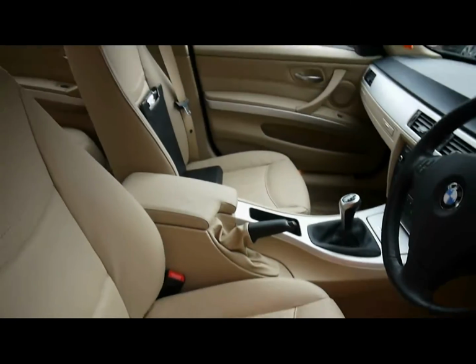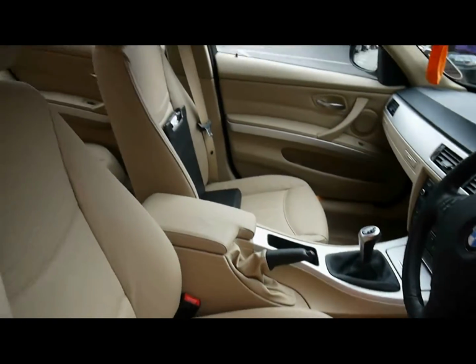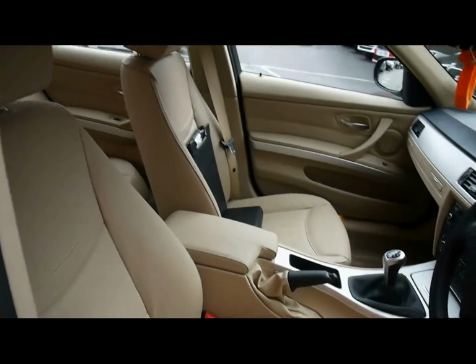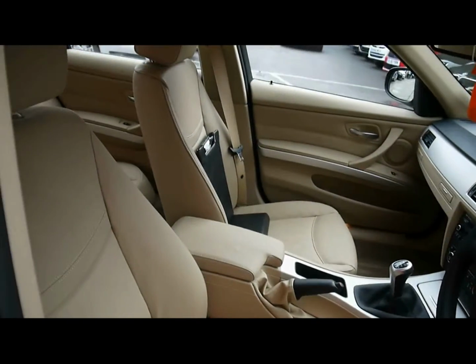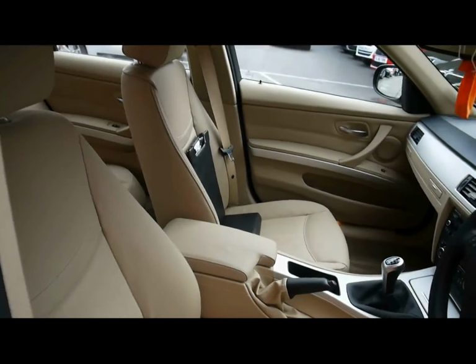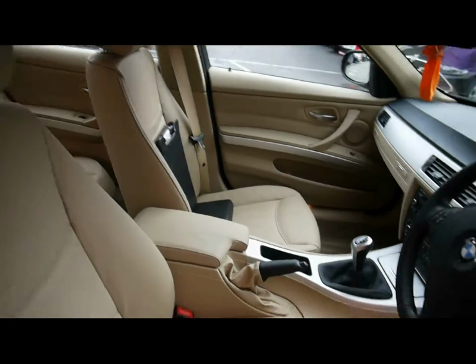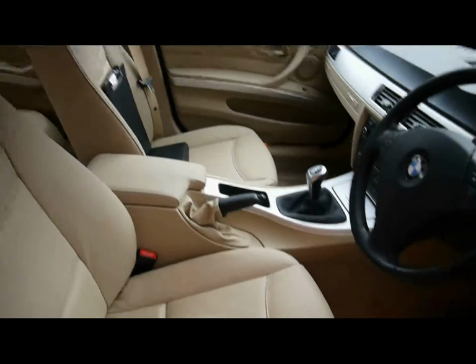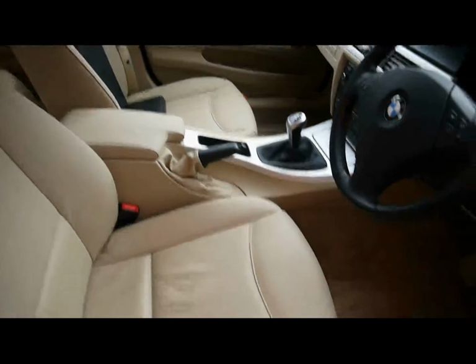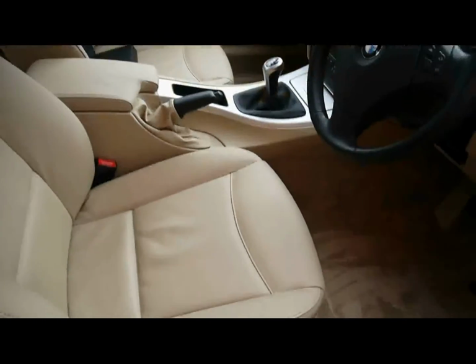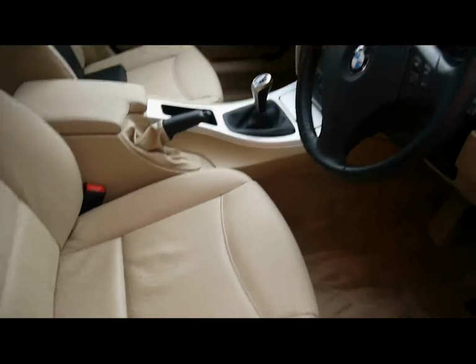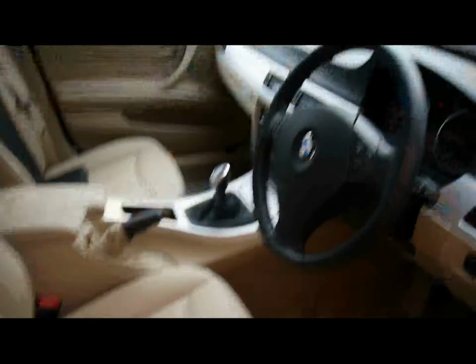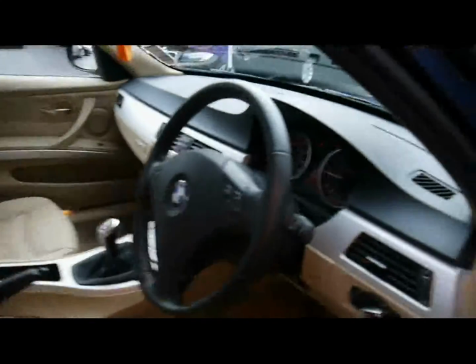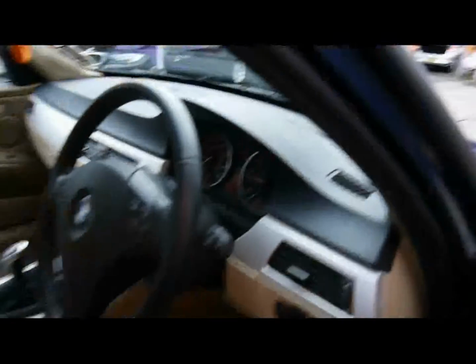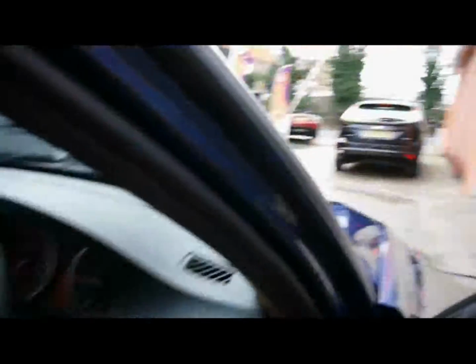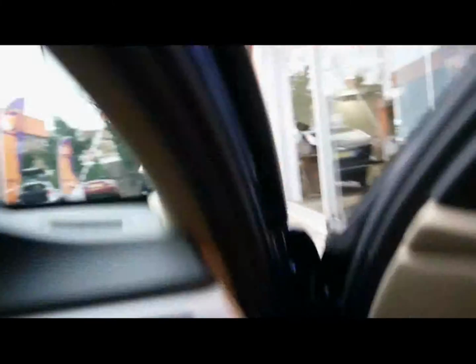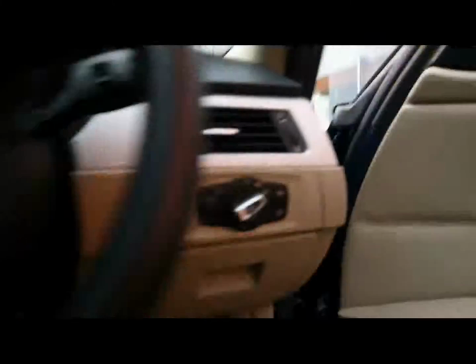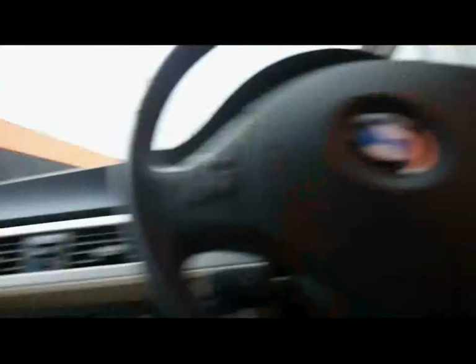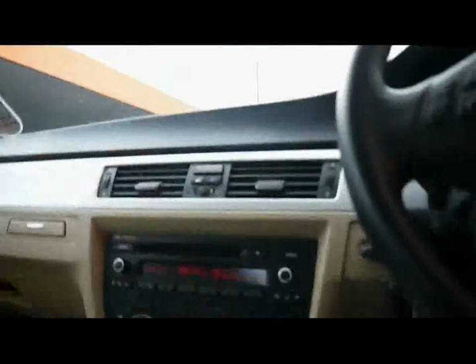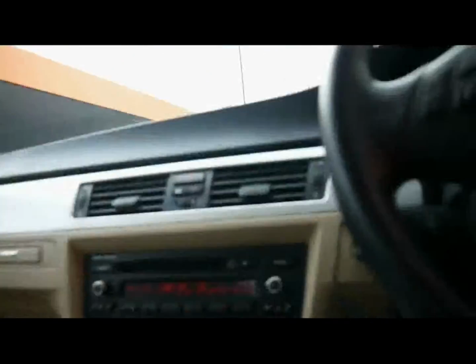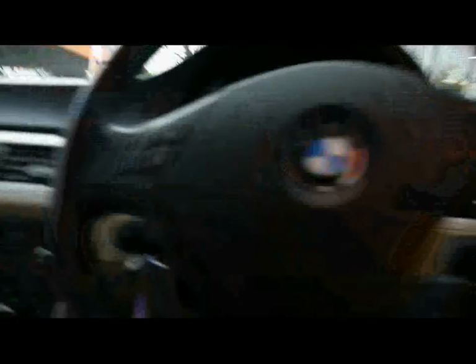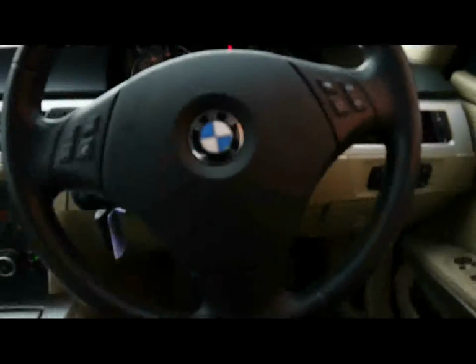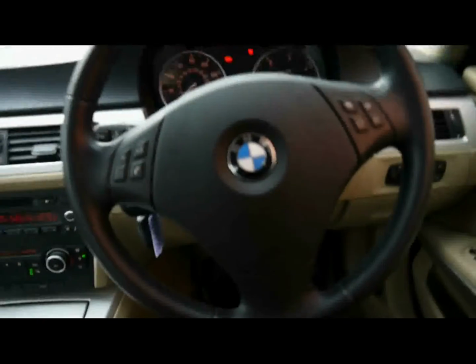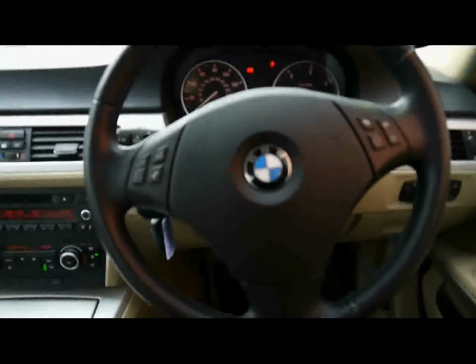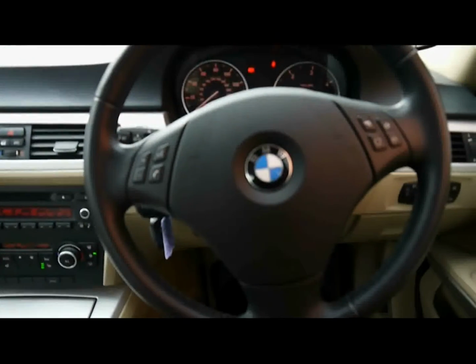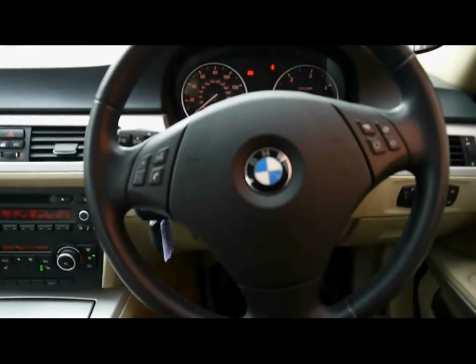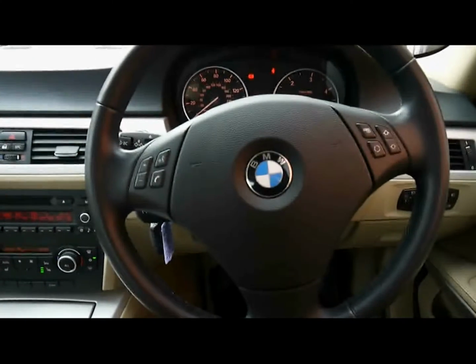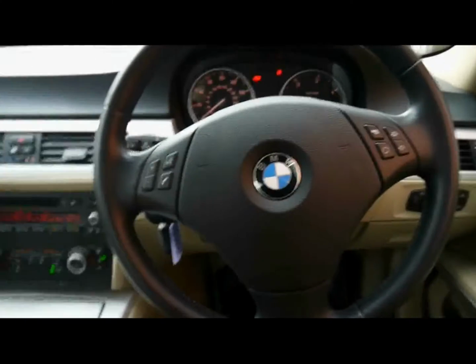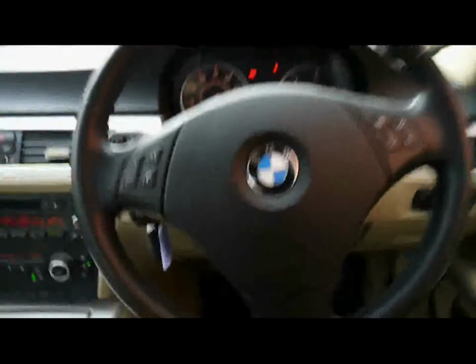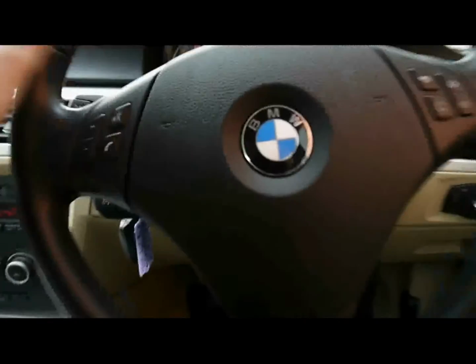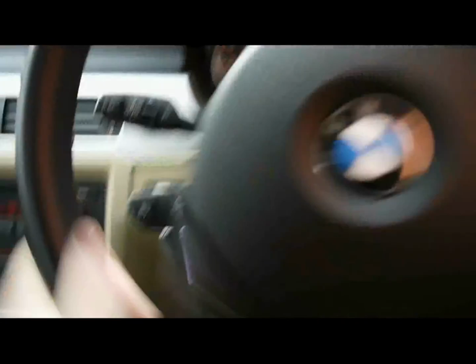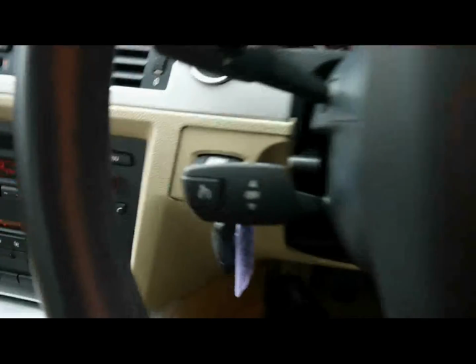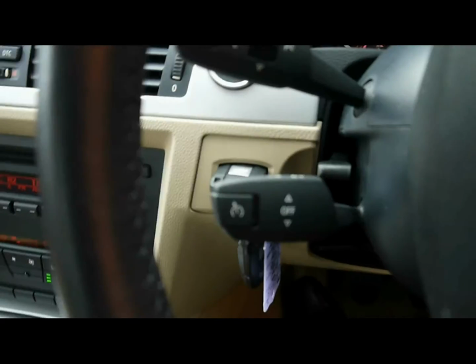No wear or tear to the interior. The front seats are heated as well. Multi-function steering wheel with cruise control on the stalk just behind.